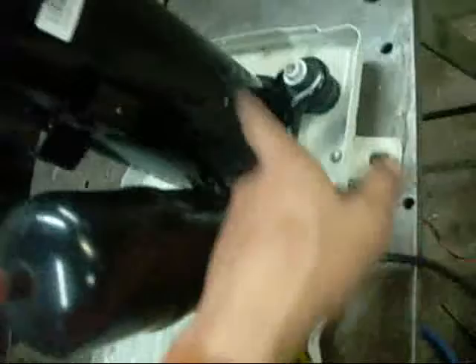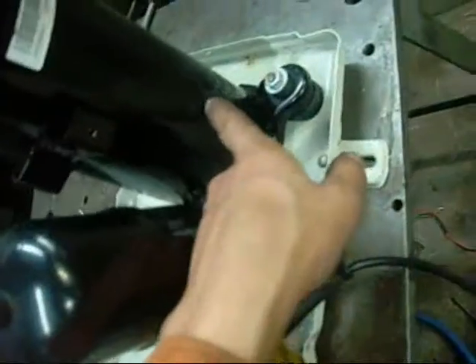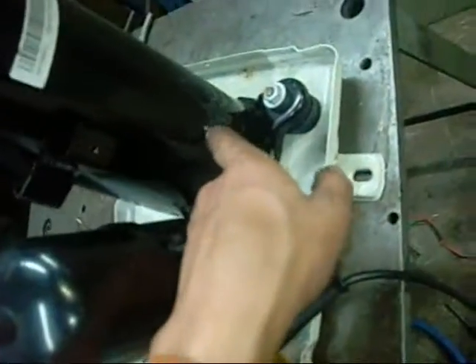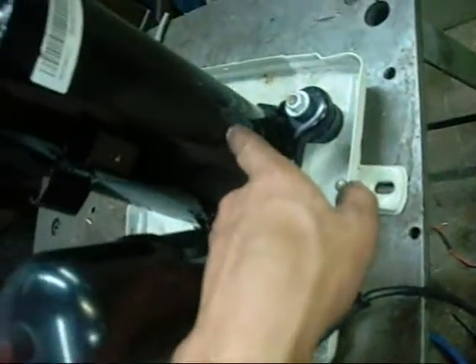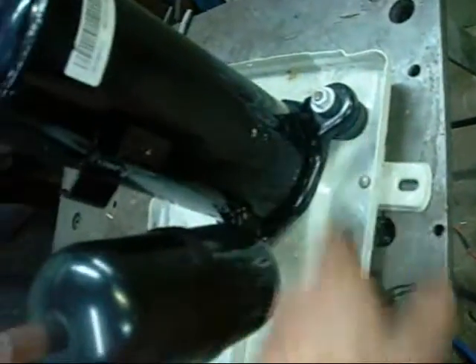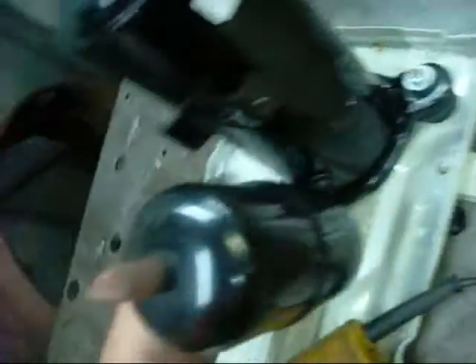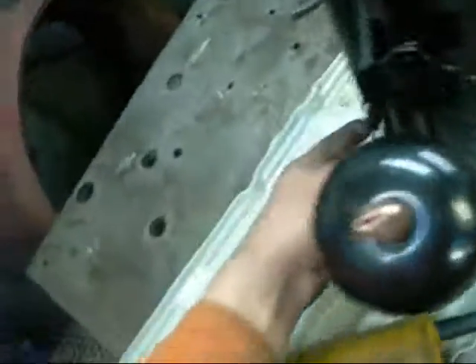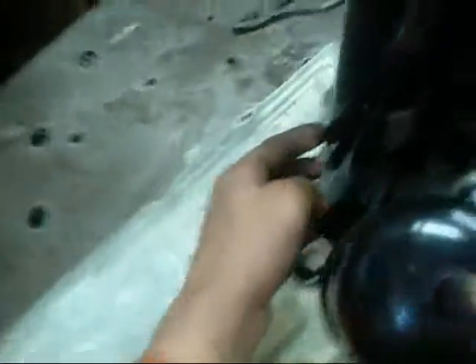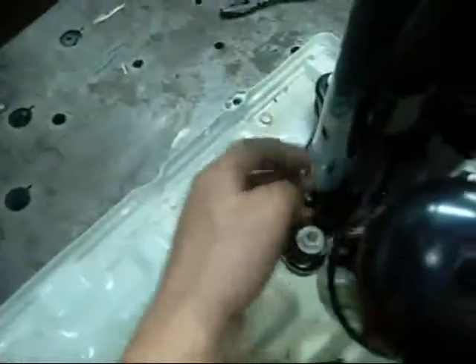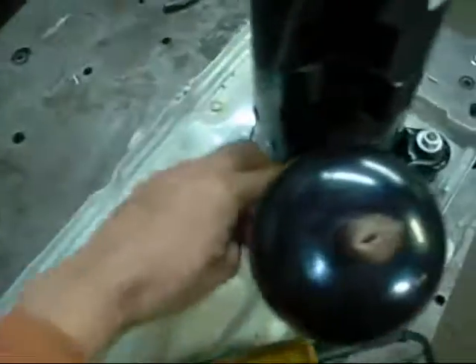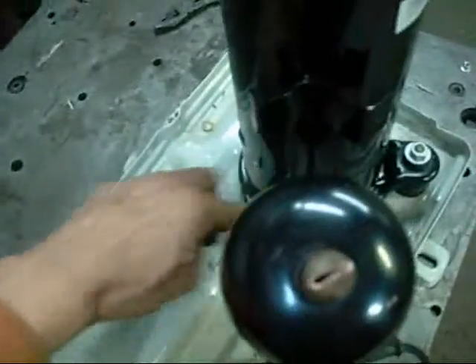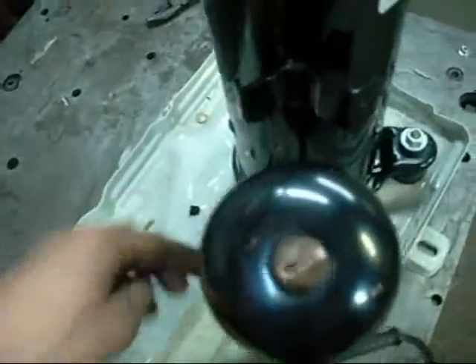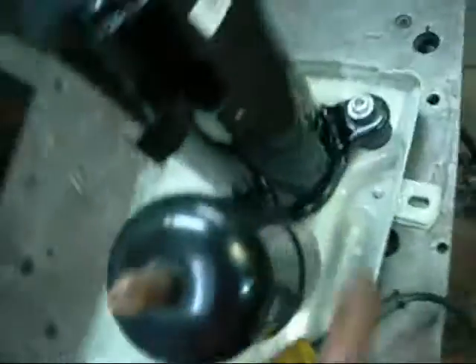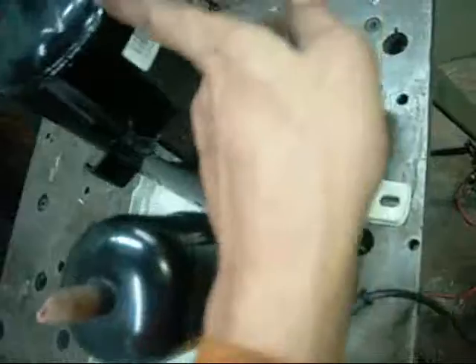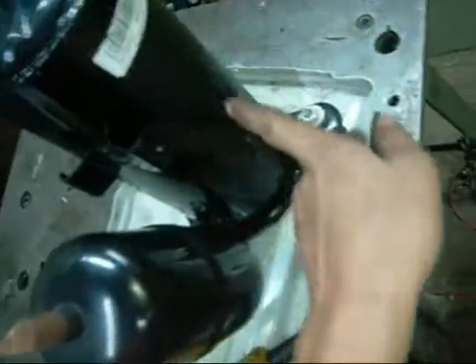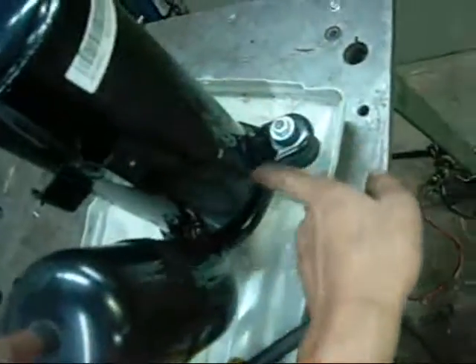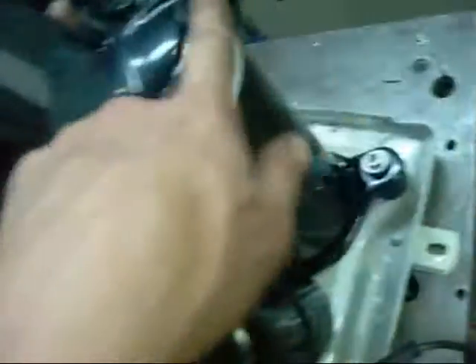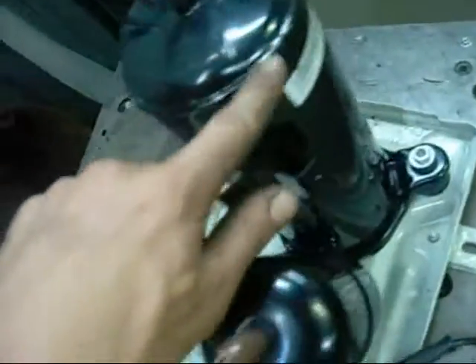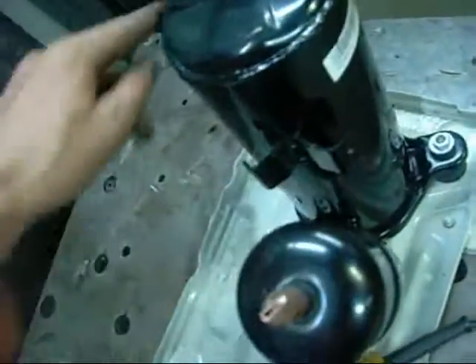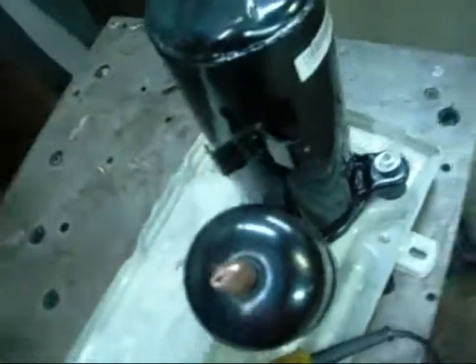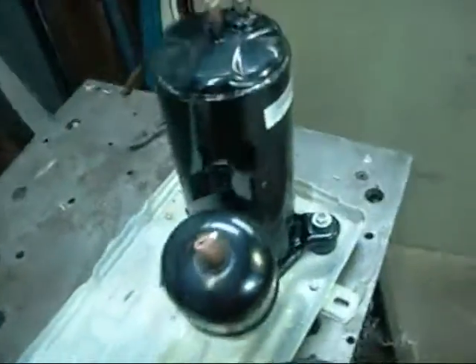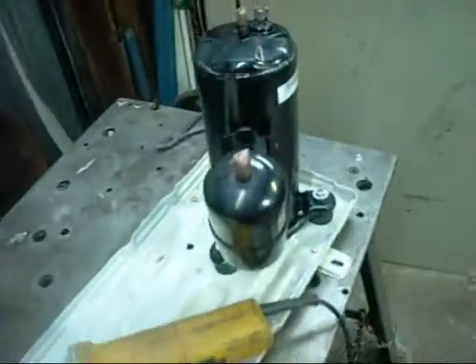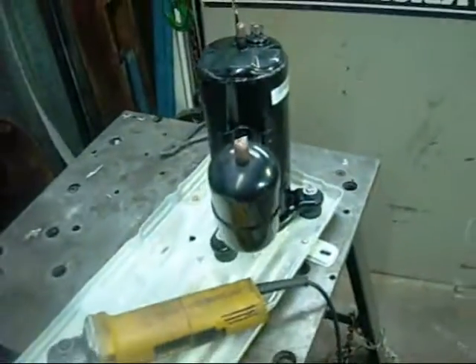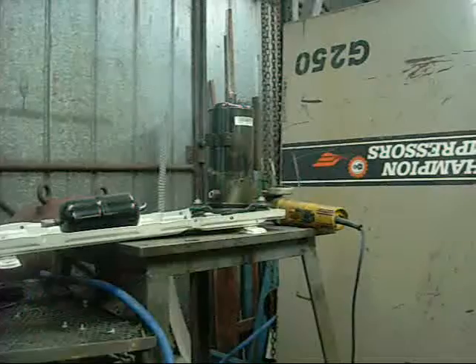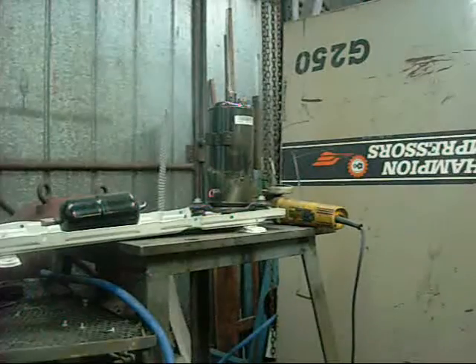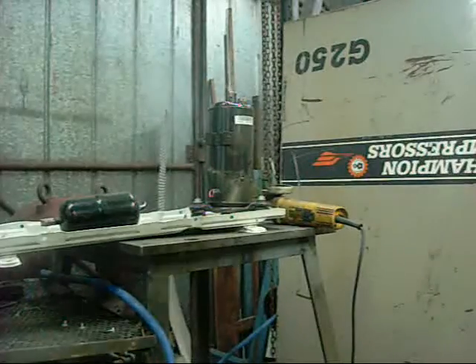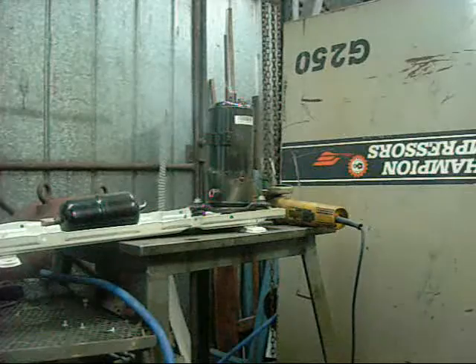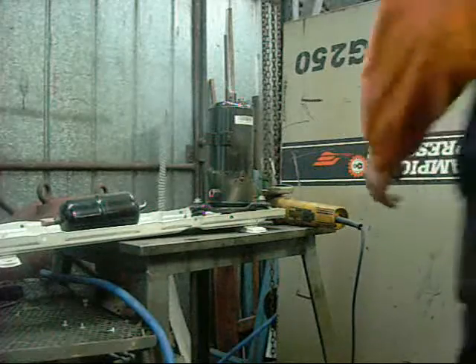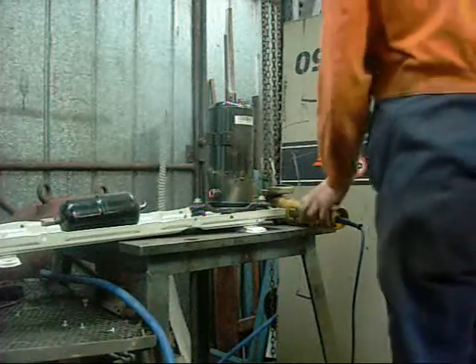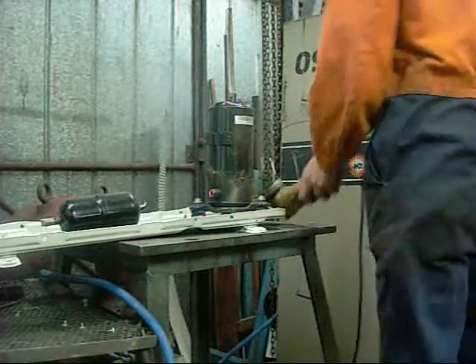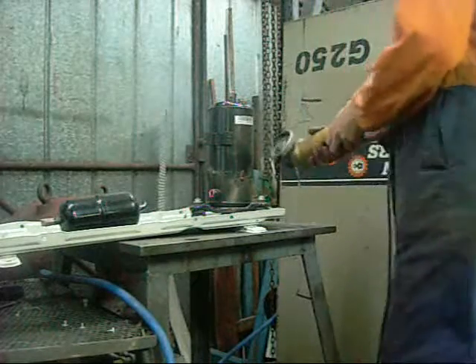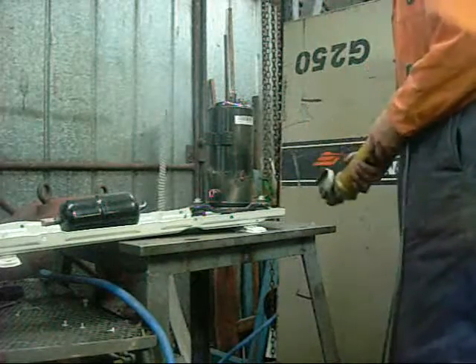Gotta grind these welds back — three of them. Cut down there, cut the housing lengthways and around the top. Boot up — it was a big one.